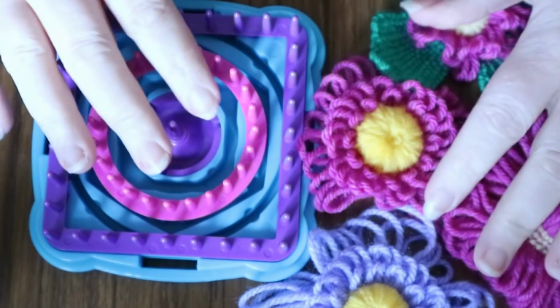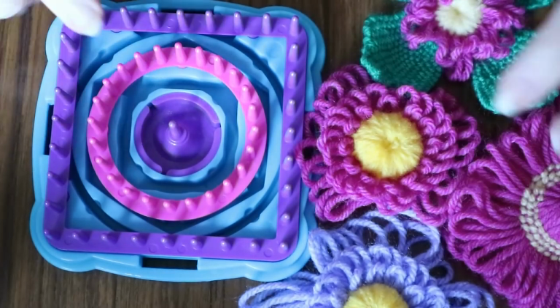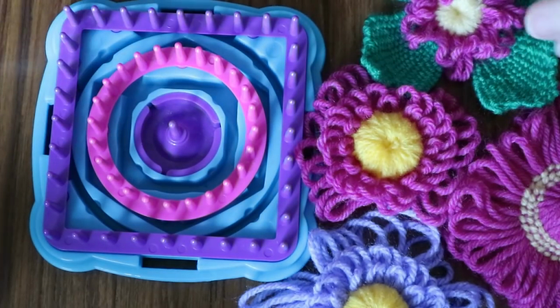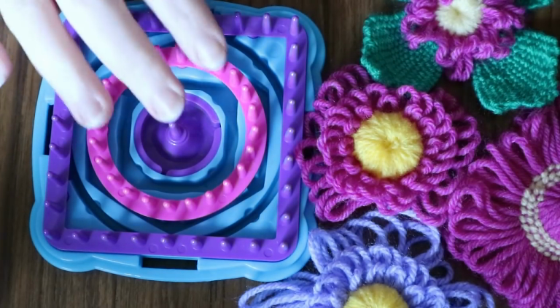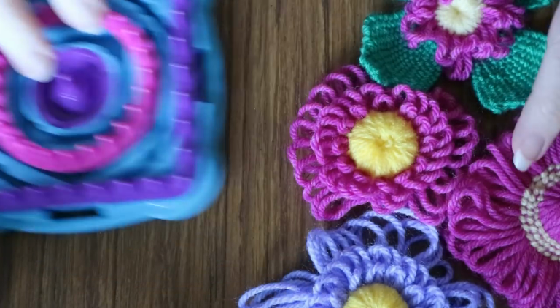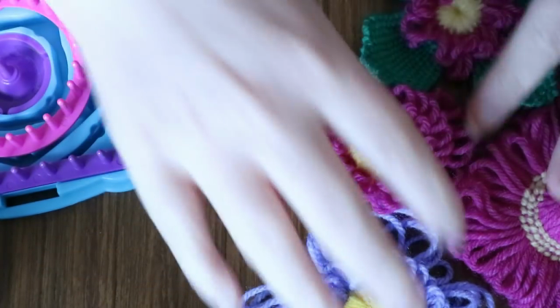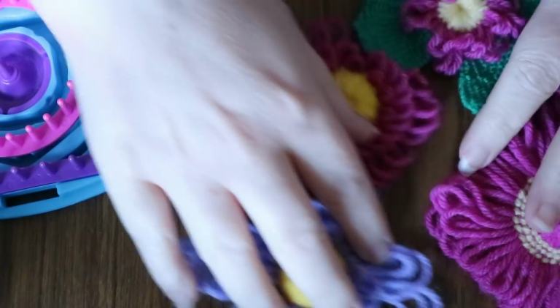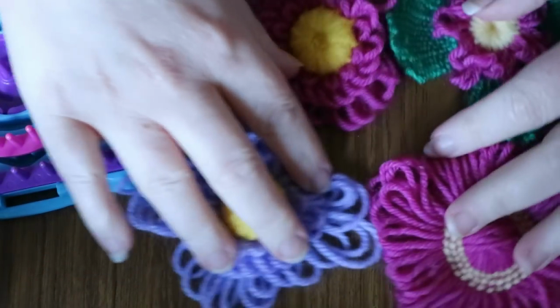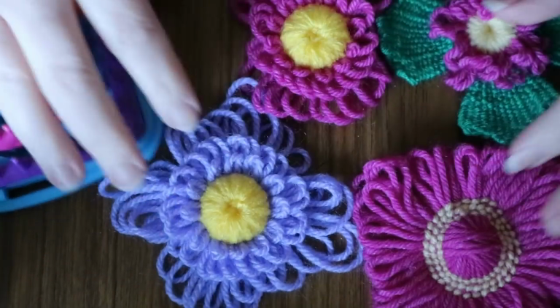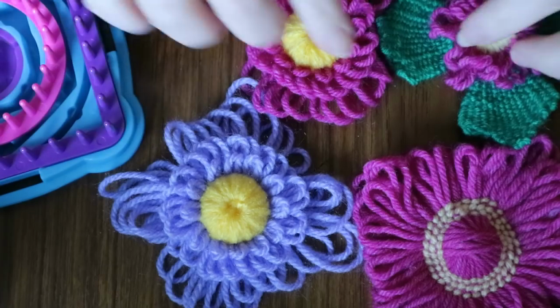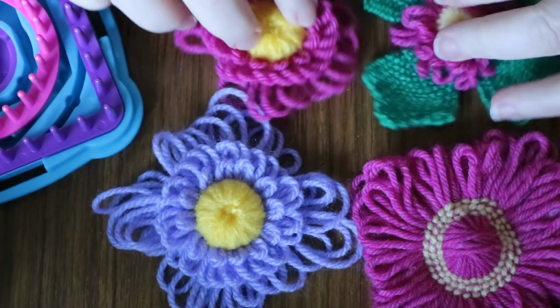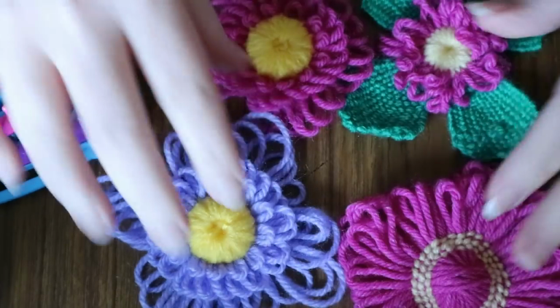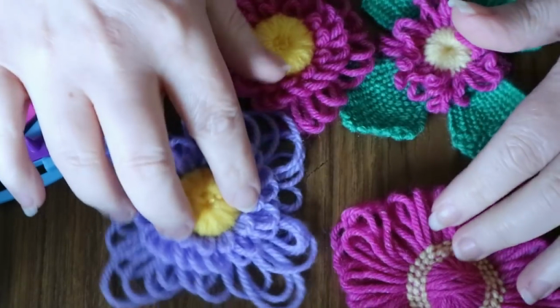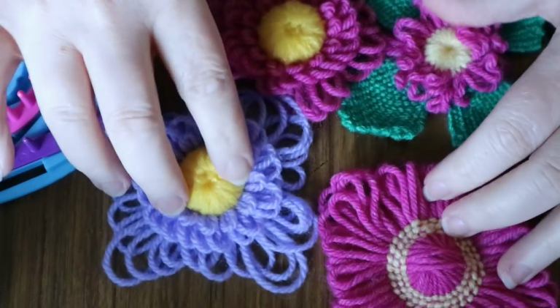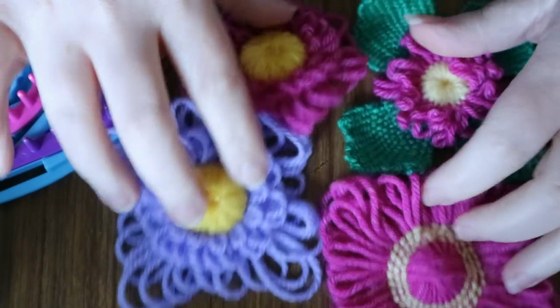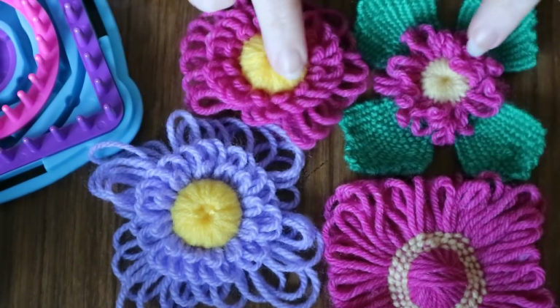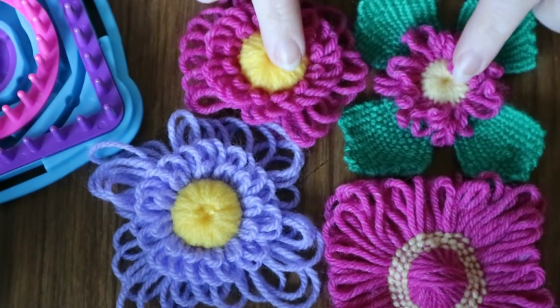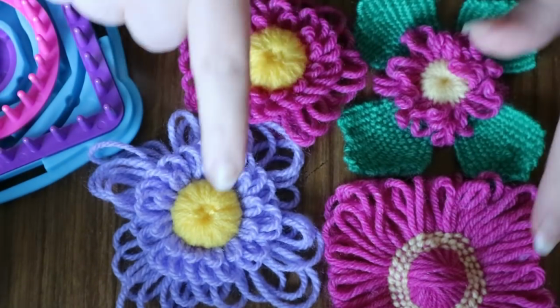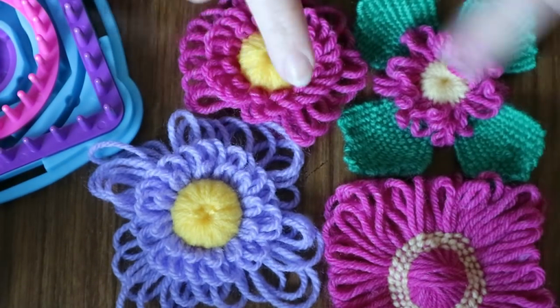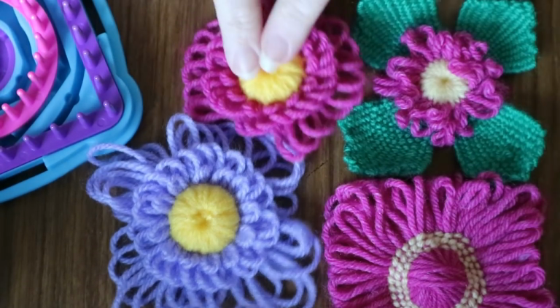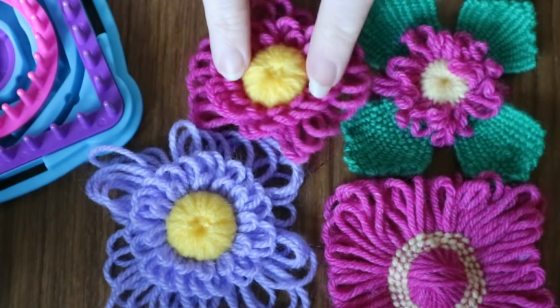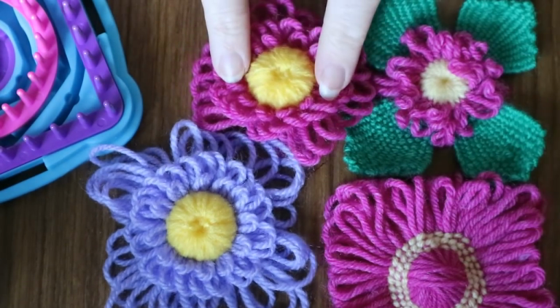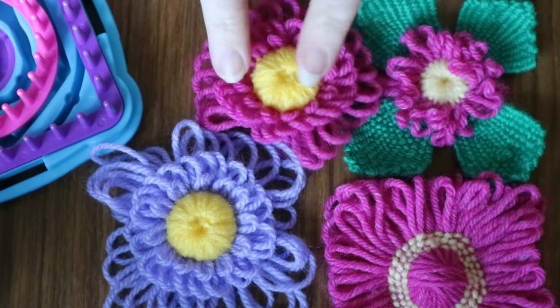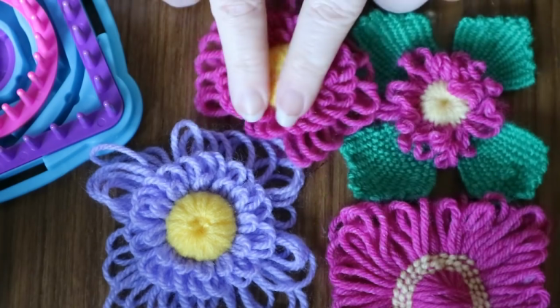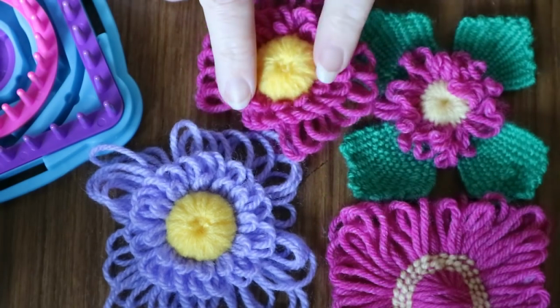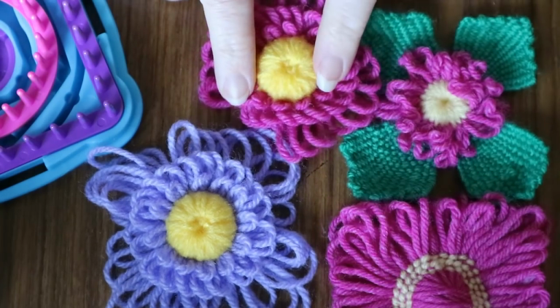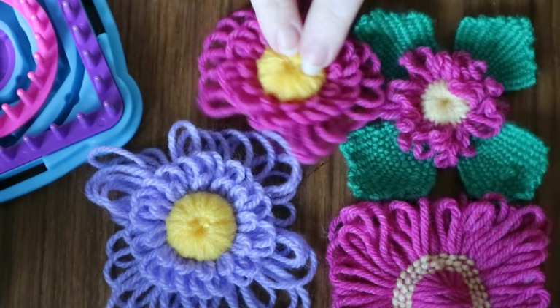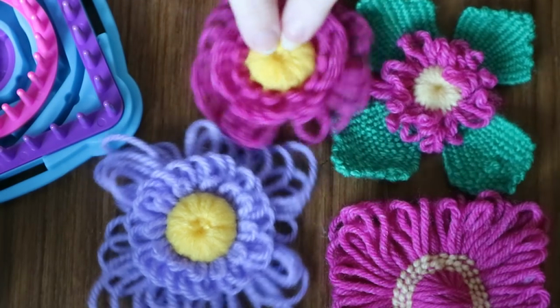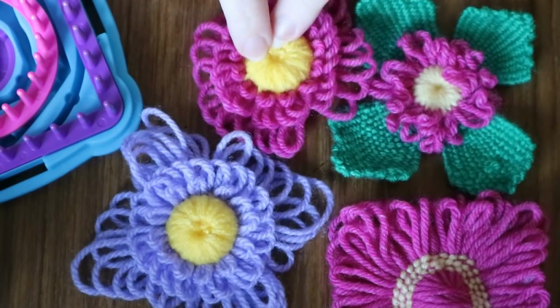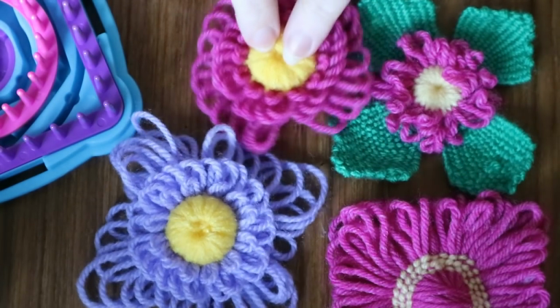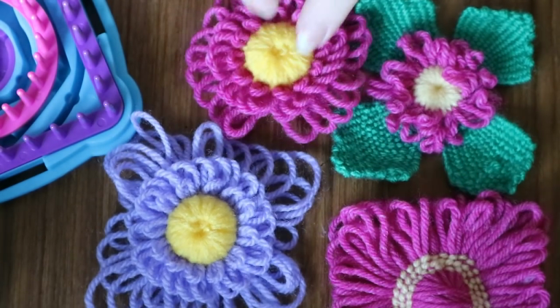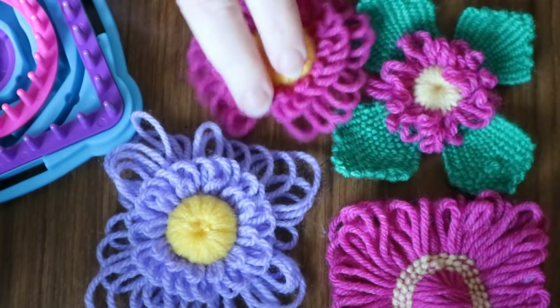Hi! So we're going to show you how to make some more flowers. If you've seen one of my previous ones, you'll see these are the ones I'm currently working on to show you. So I've just filmed this one, so that one will be up for you to check out. So why not check it out?